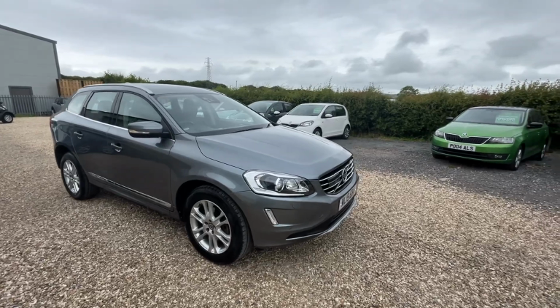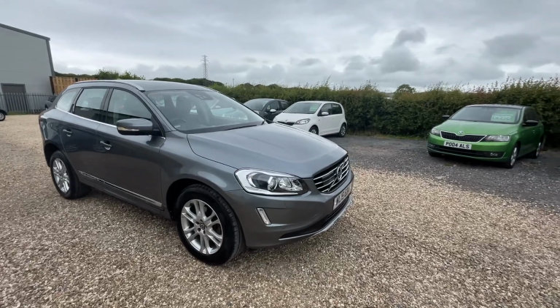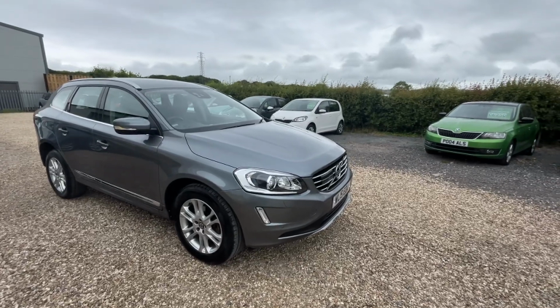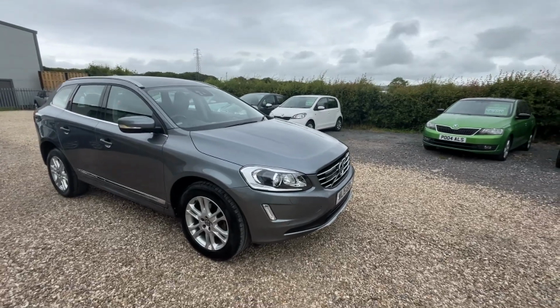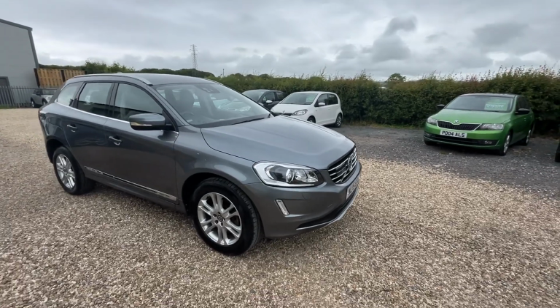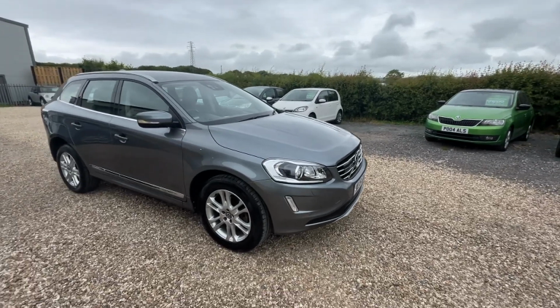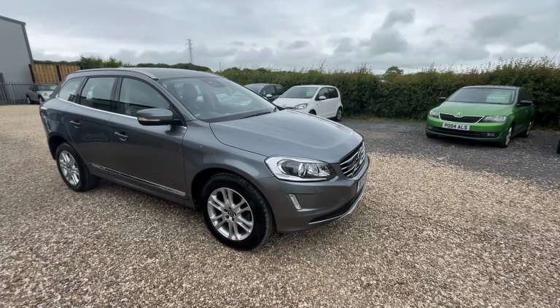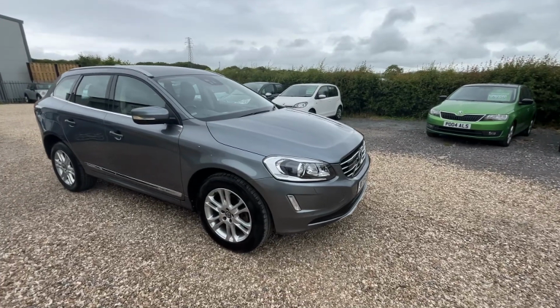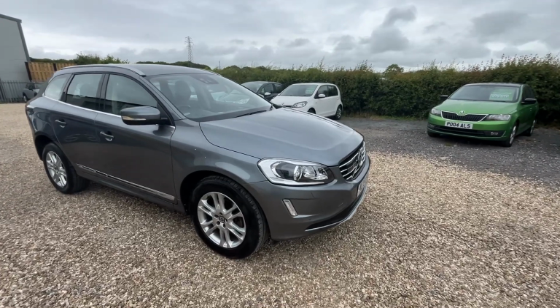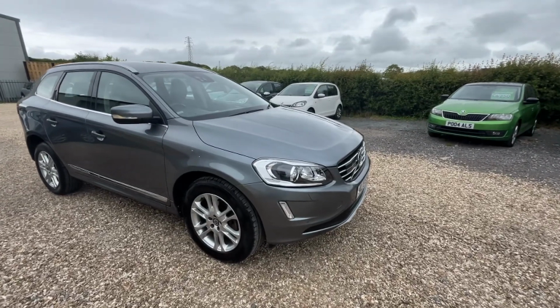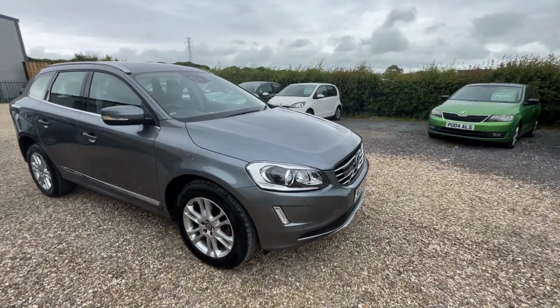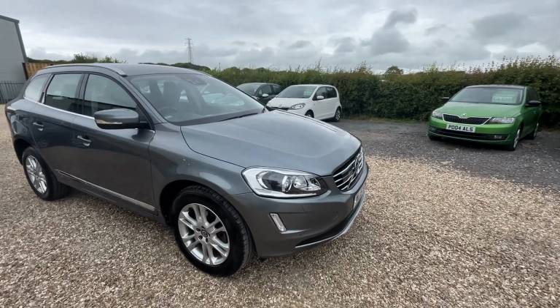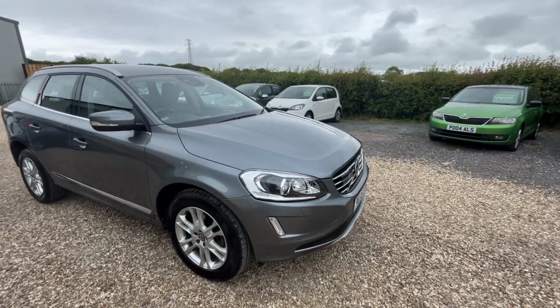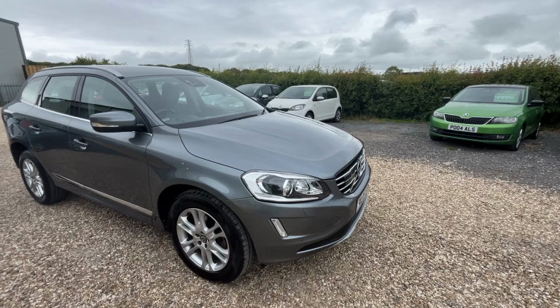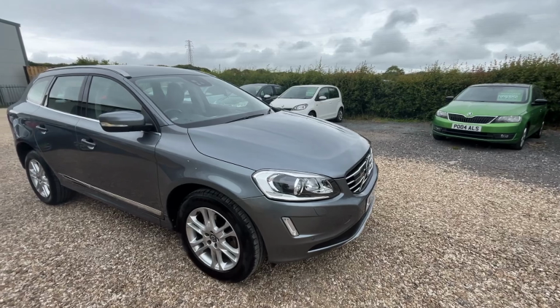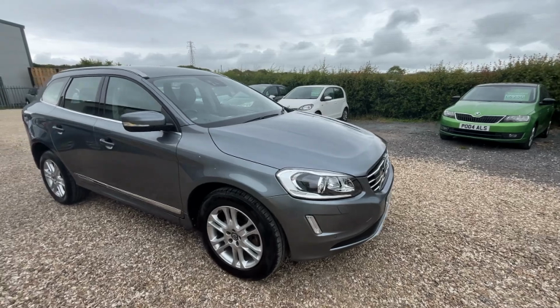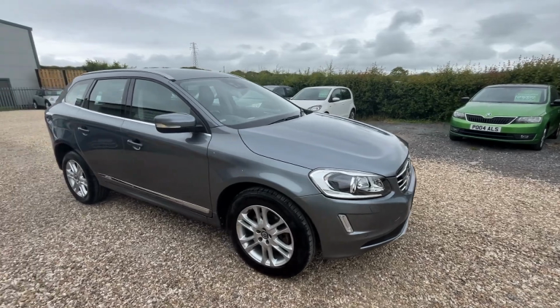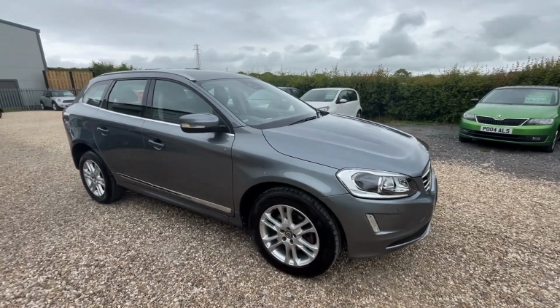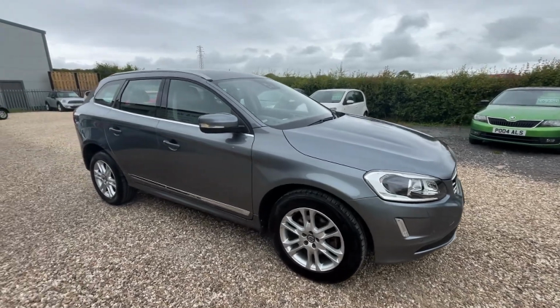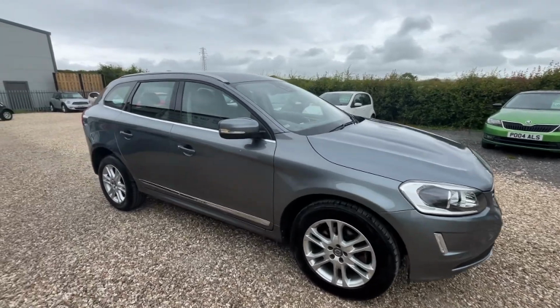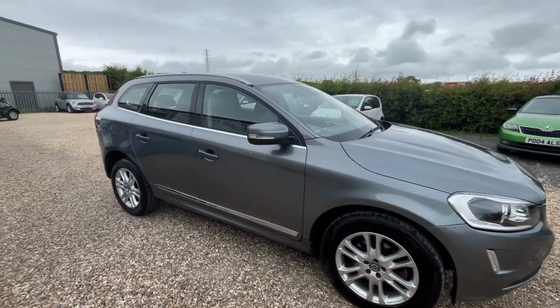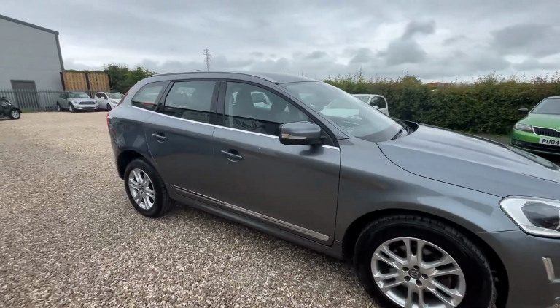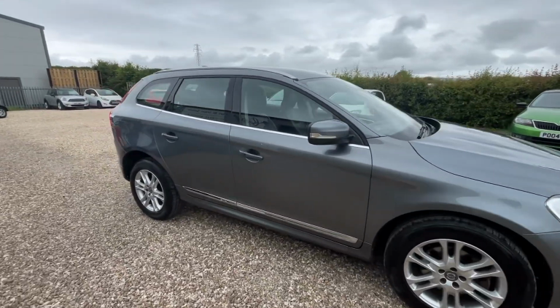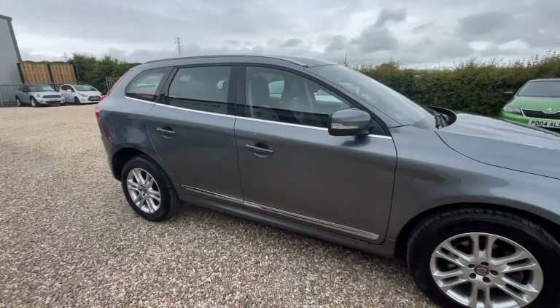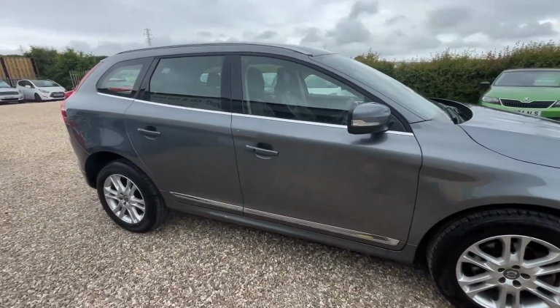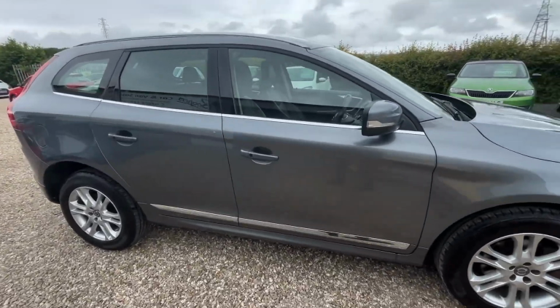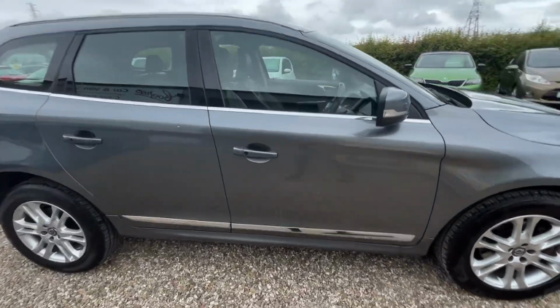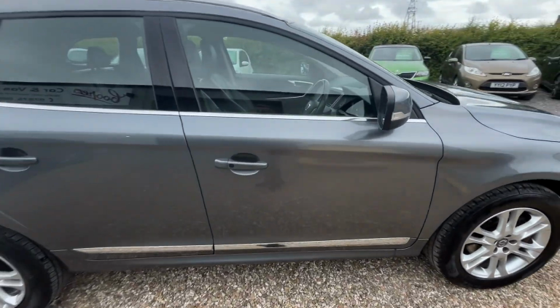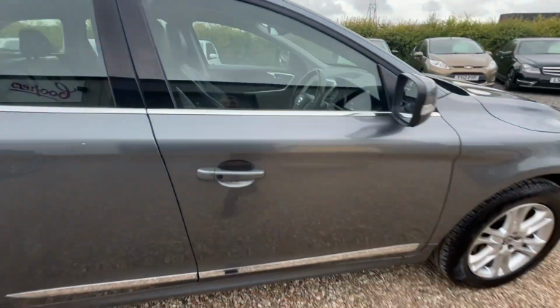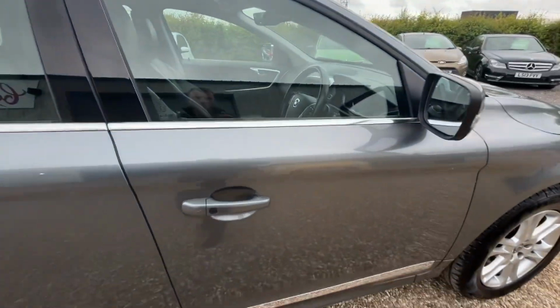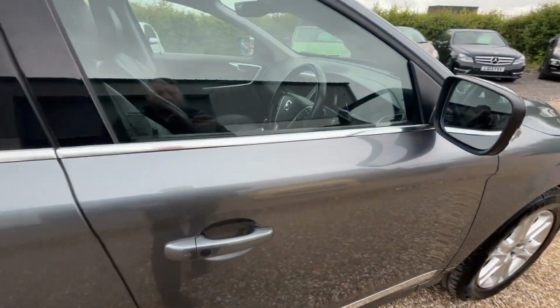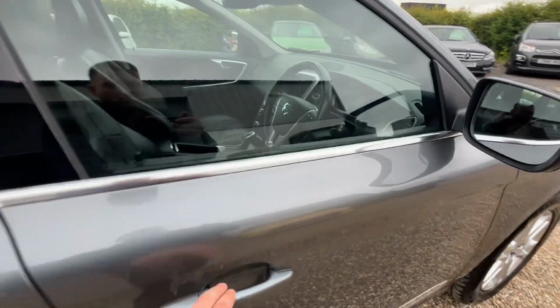It's a nice specification on this one. We've got front and rear parking sensors, projector headlamps, alloy wheels. This one's got keyless entry.